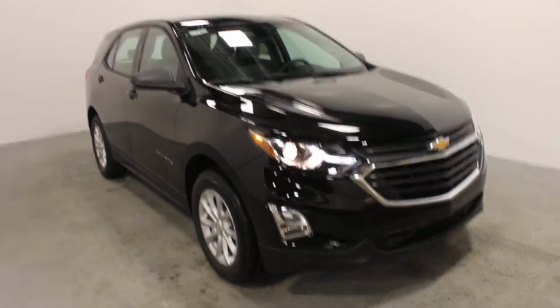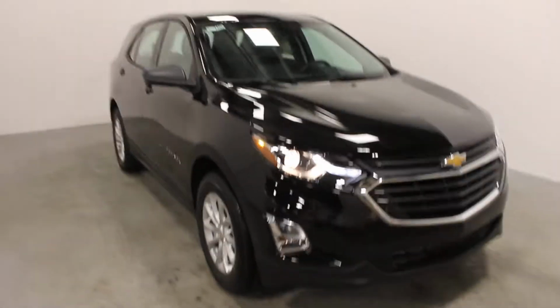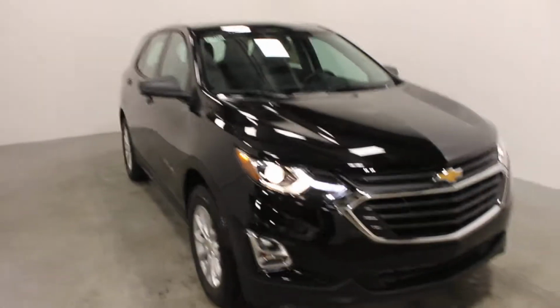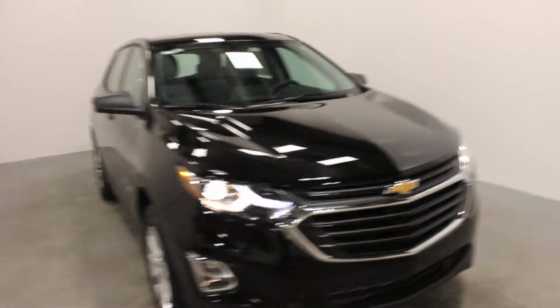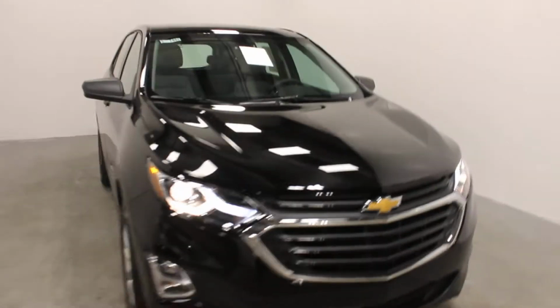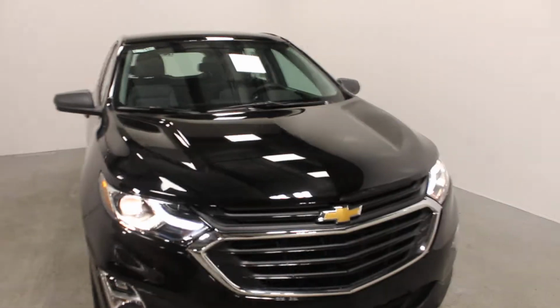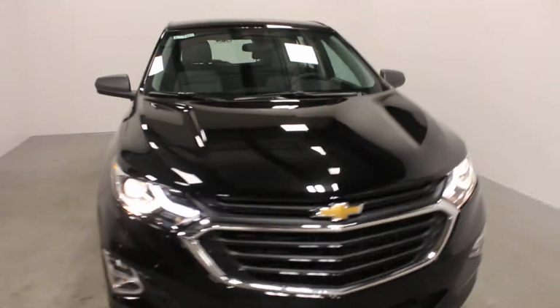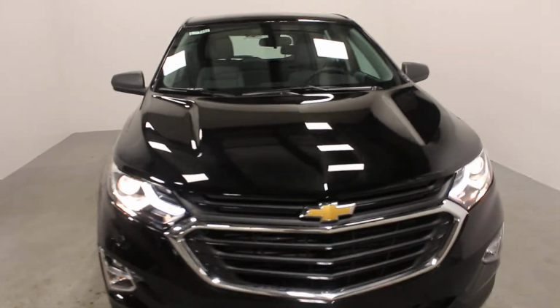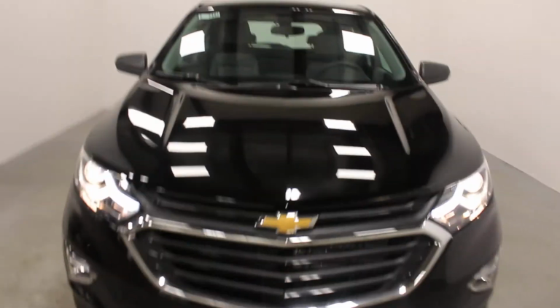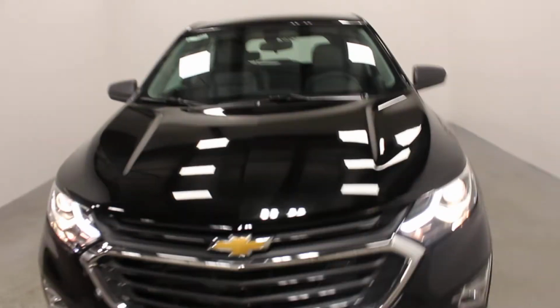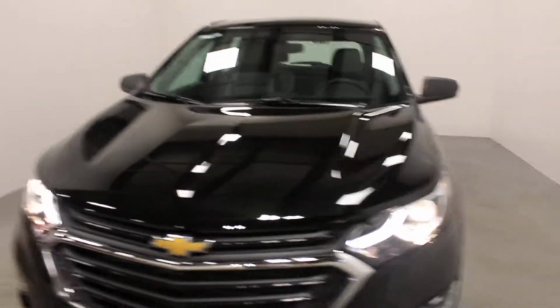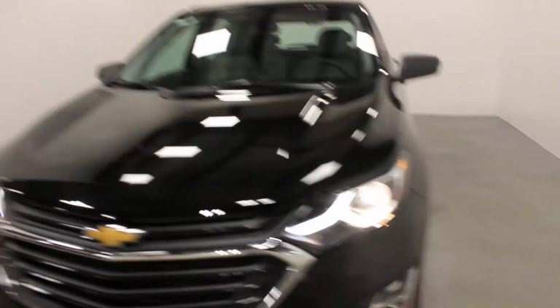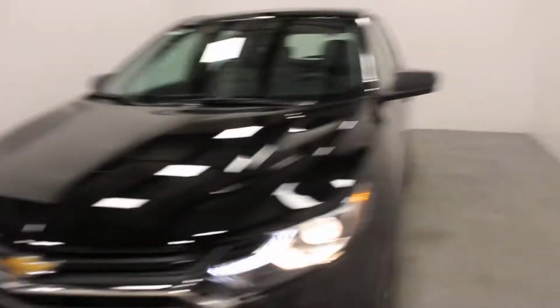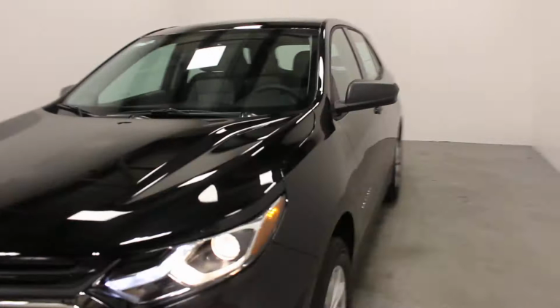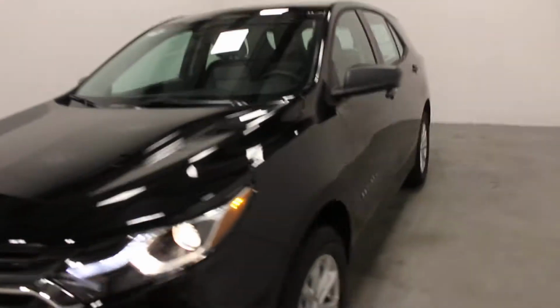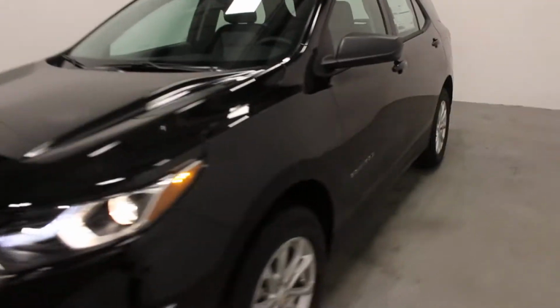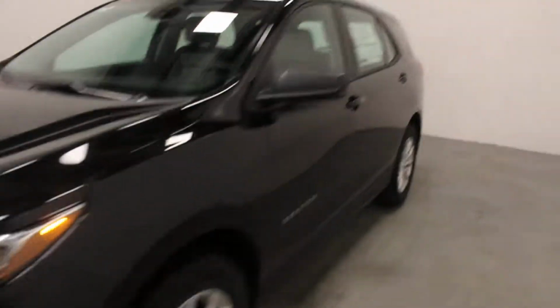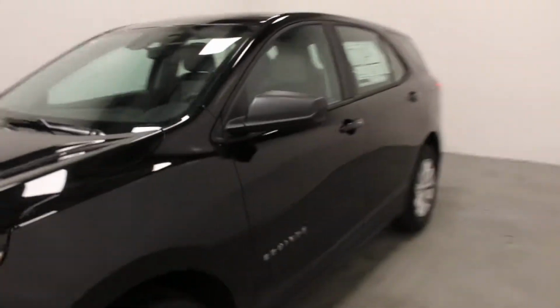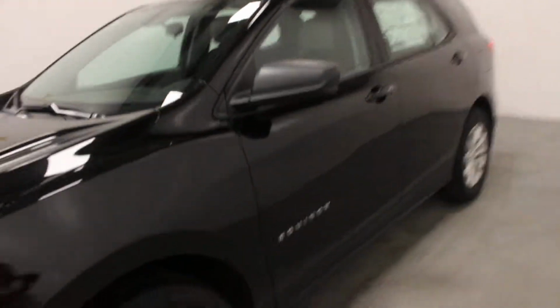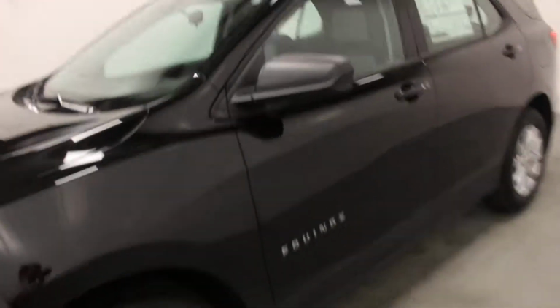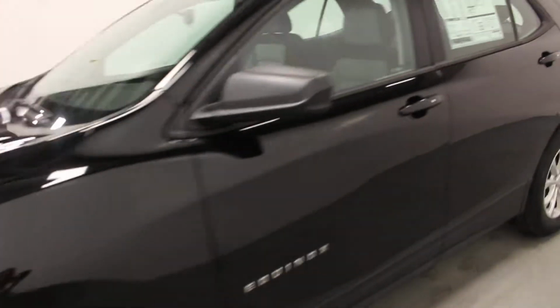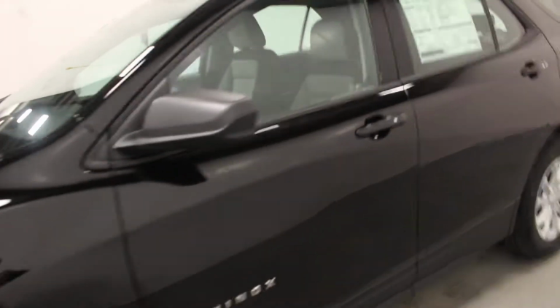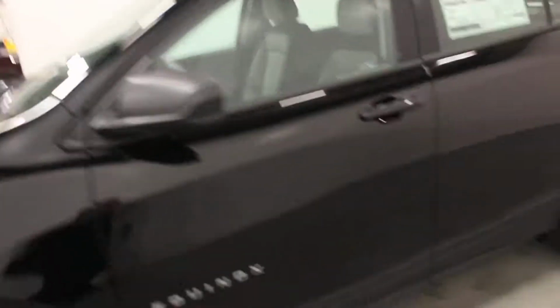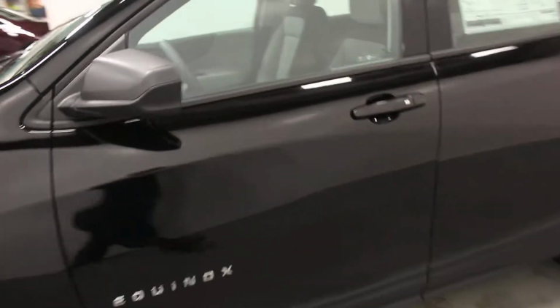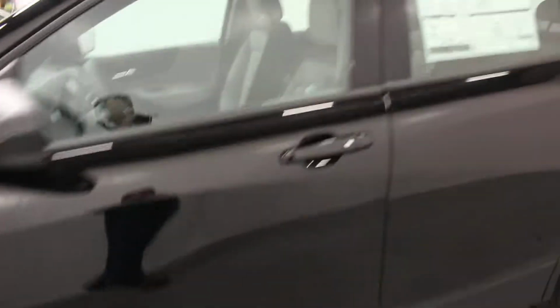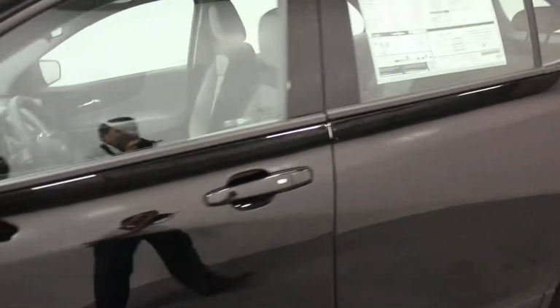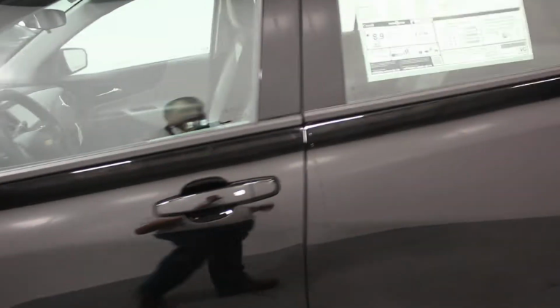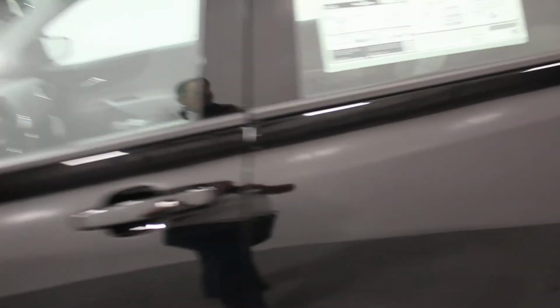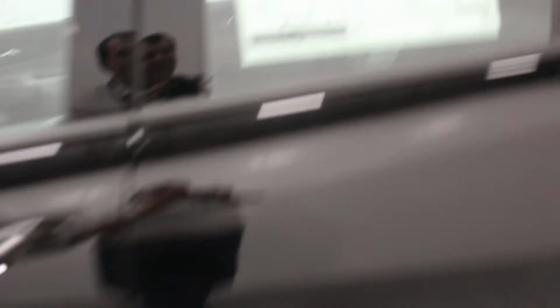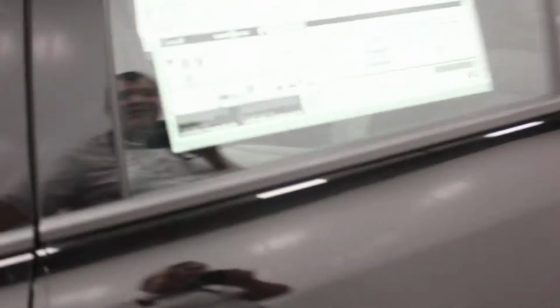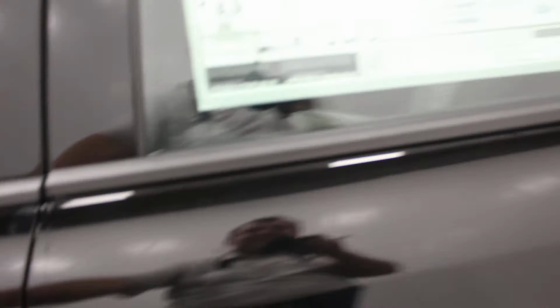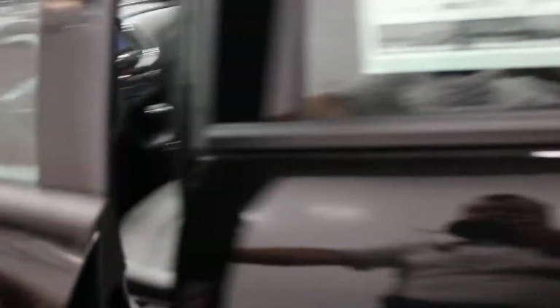Hi there, it's Adam from Key Chevrolet here in Yorkton. This is our 2018 Chevrolet Equinox. This one here is your LS model, but you really have to see all the features in this vehicle.